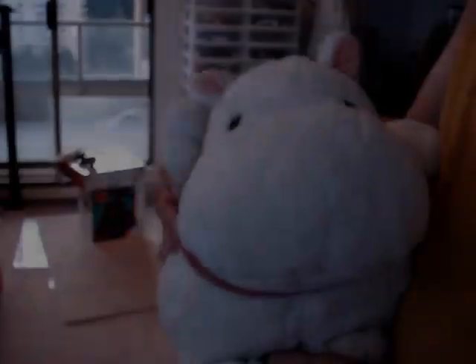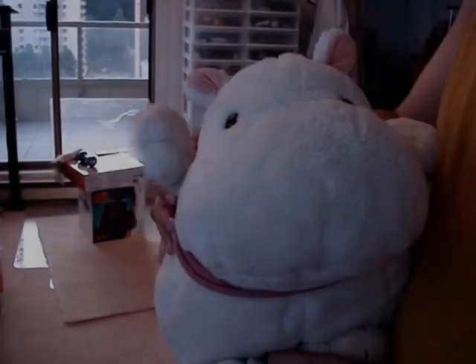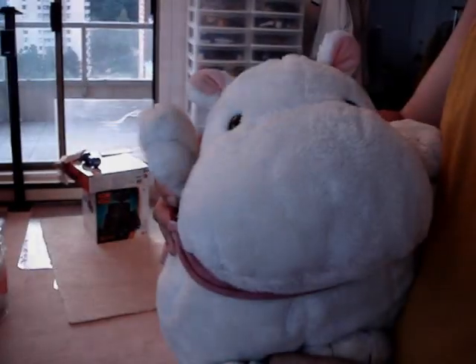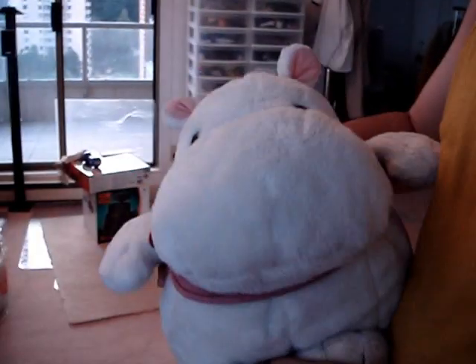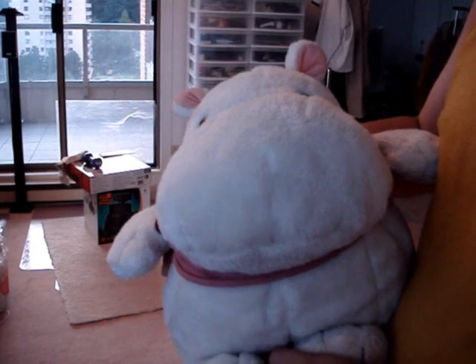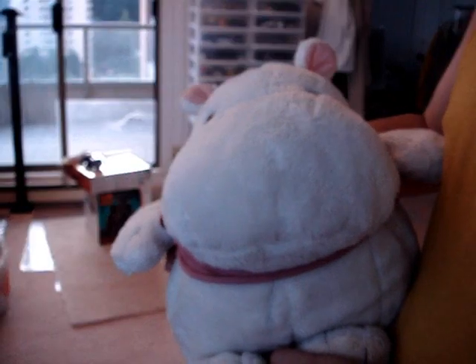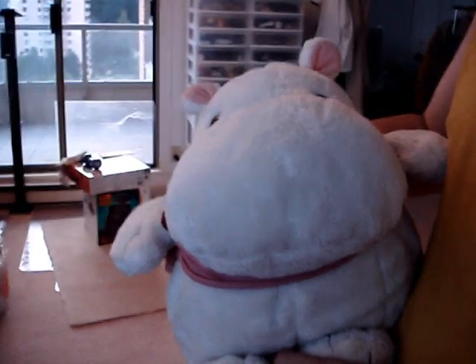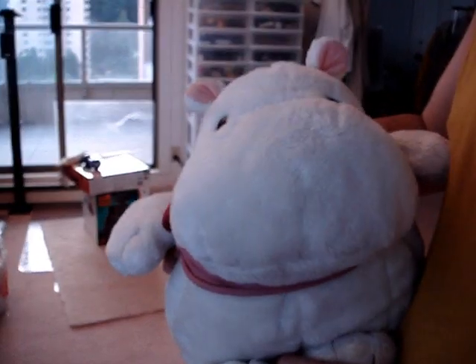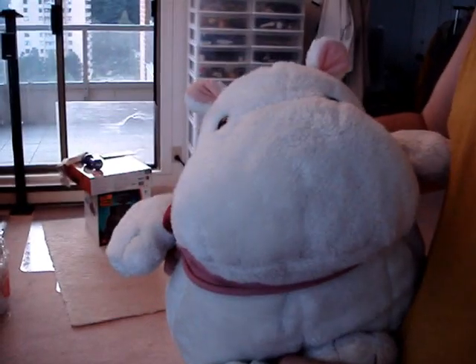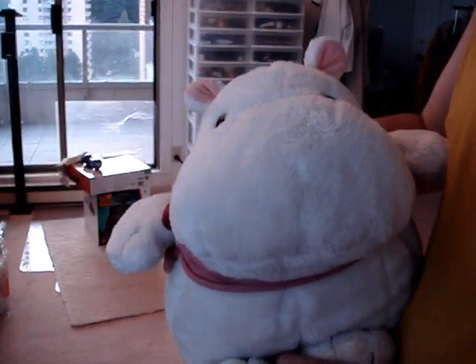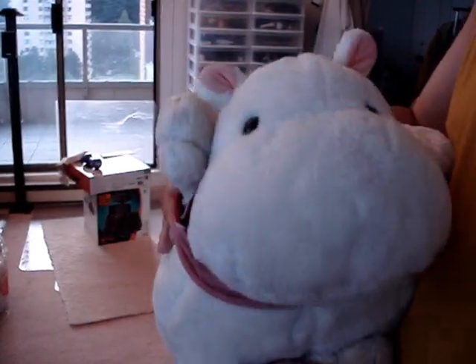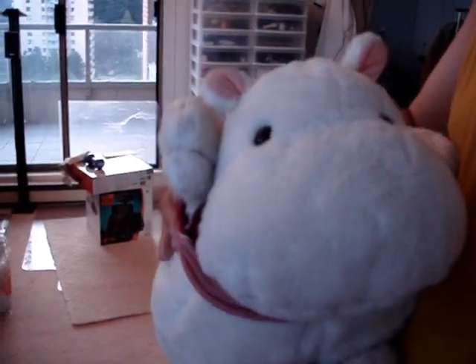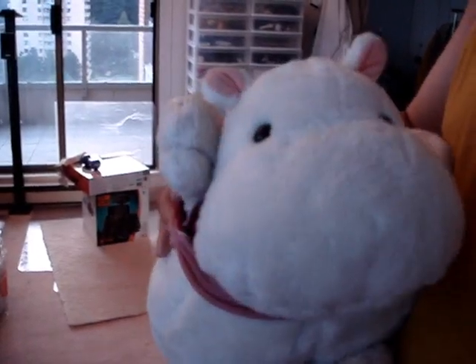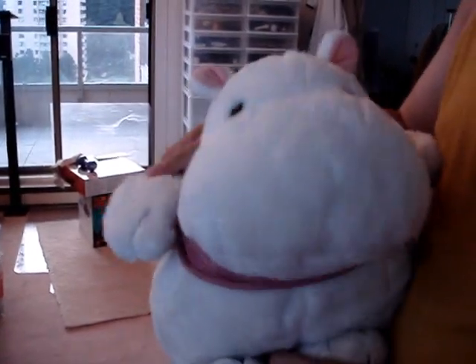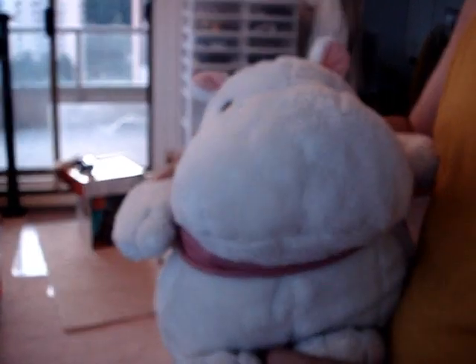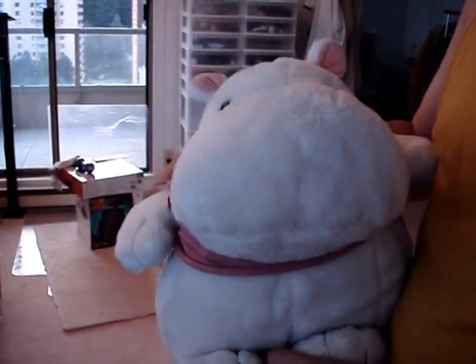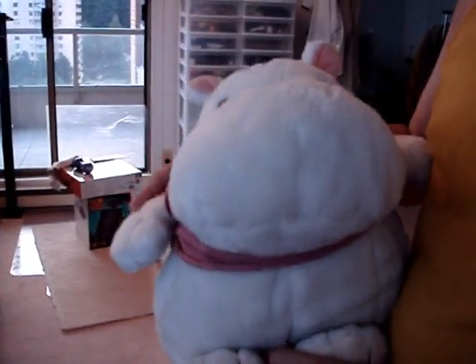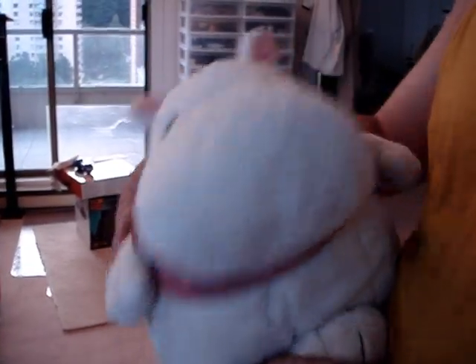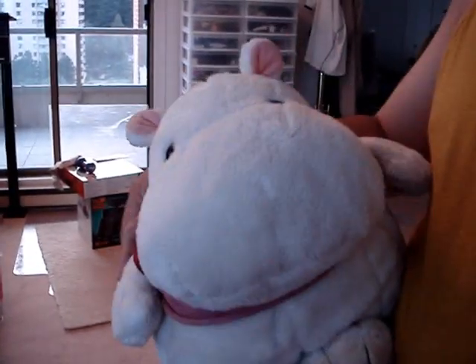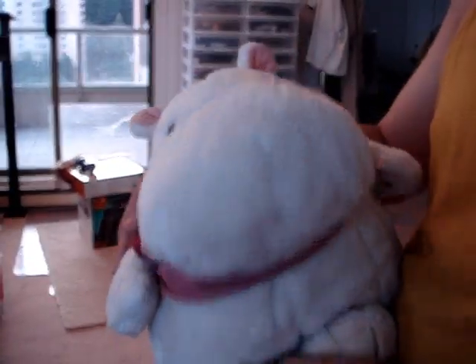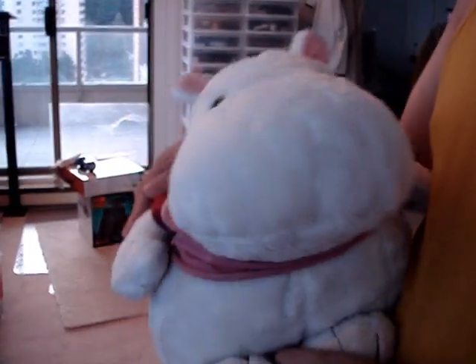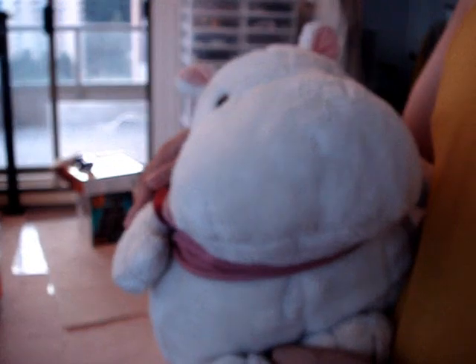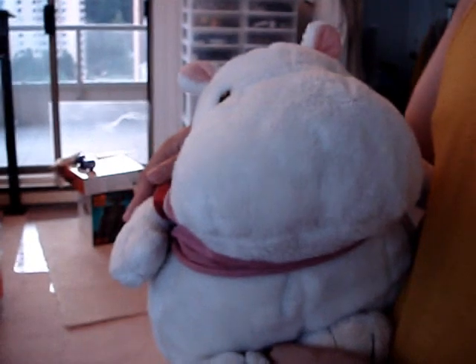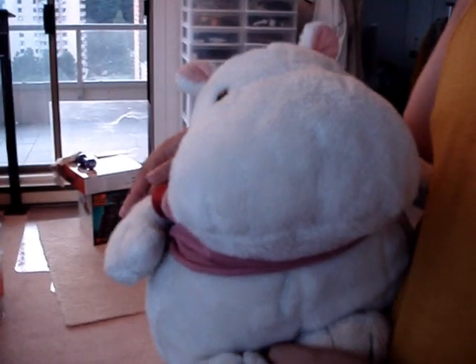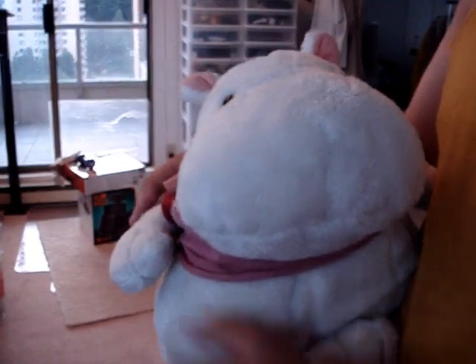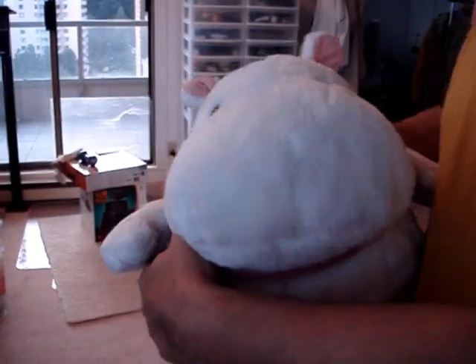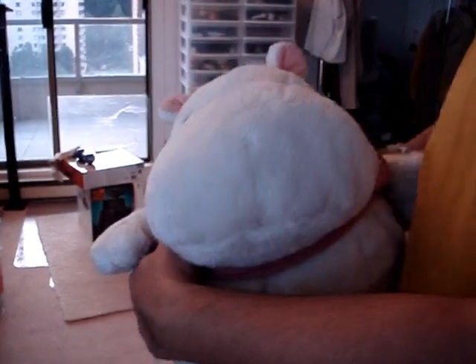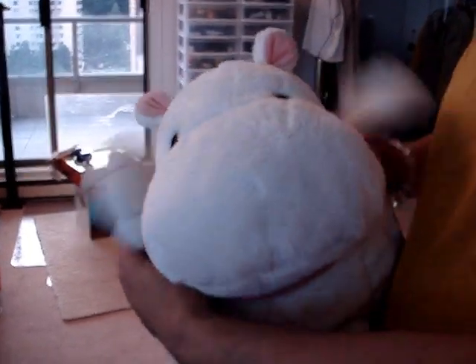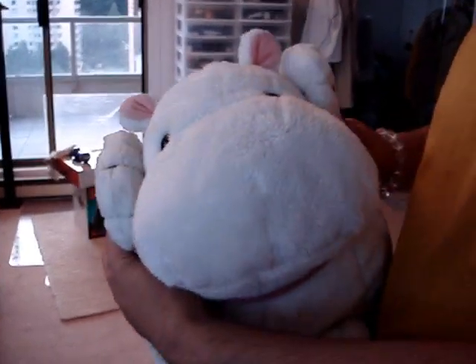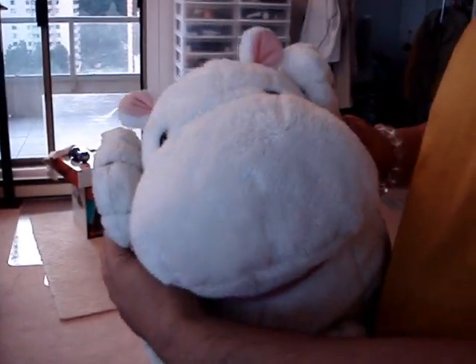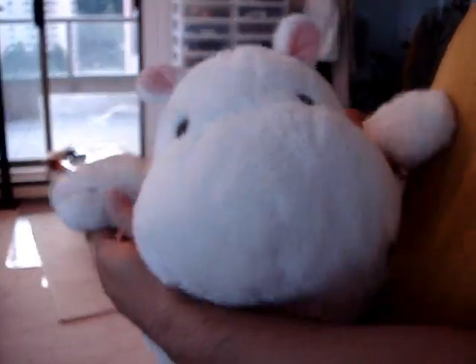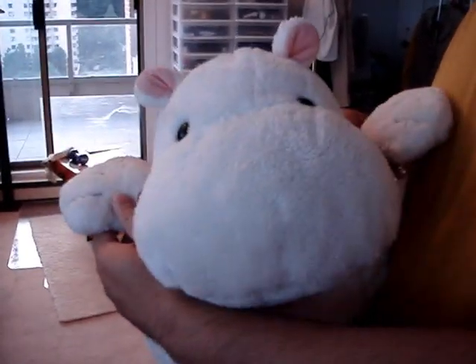Hello YouTube. This is another installment of Michael the Hippo production. Once again we'll be doing open box today. New toy.